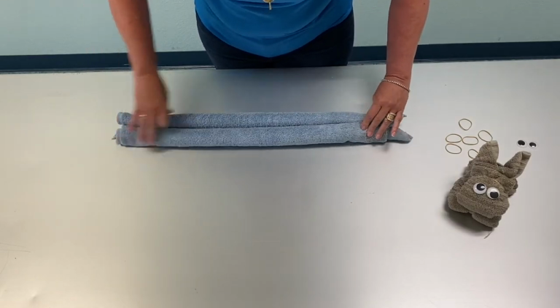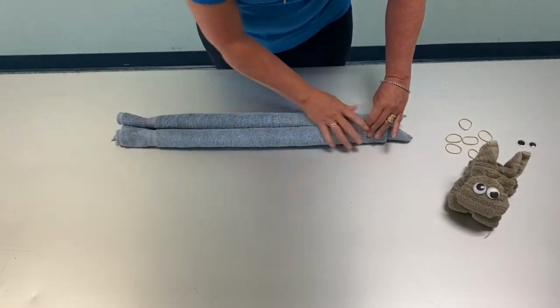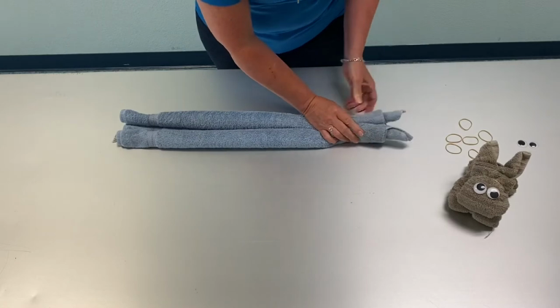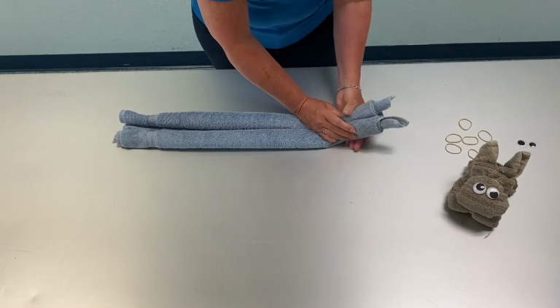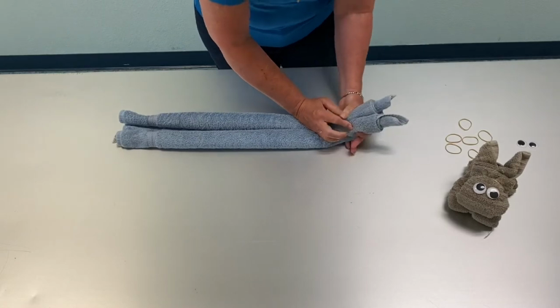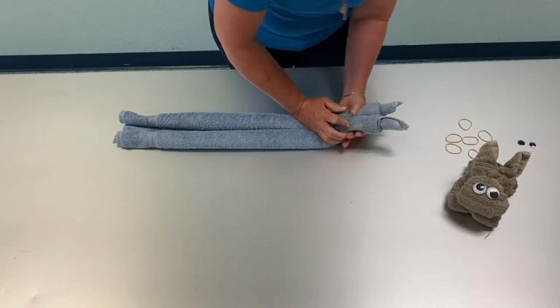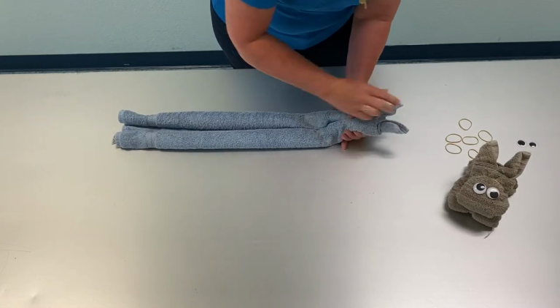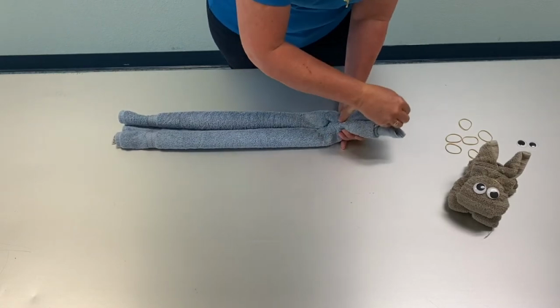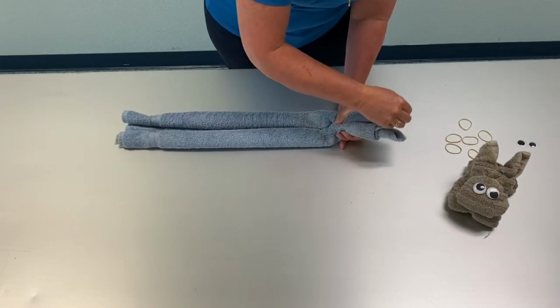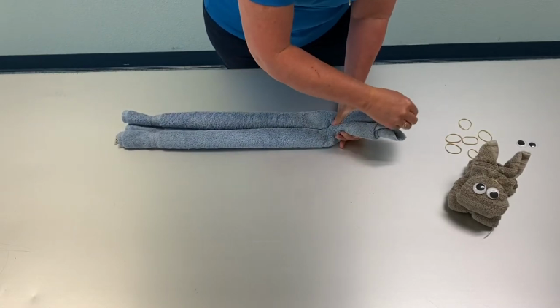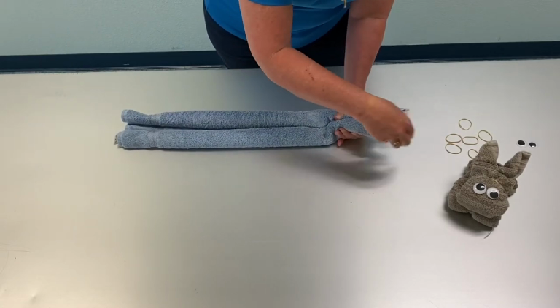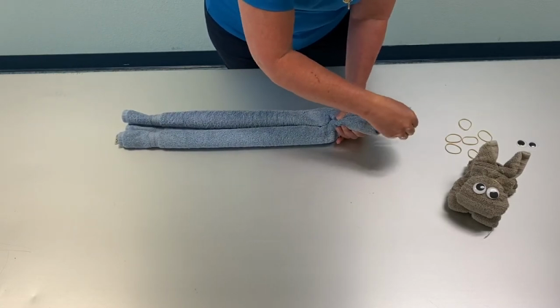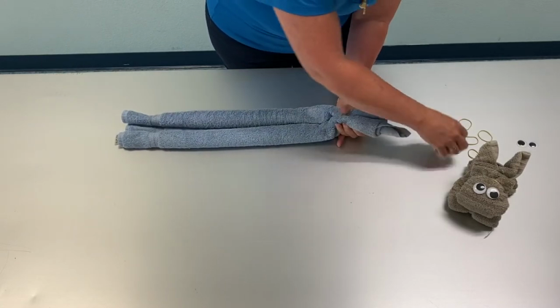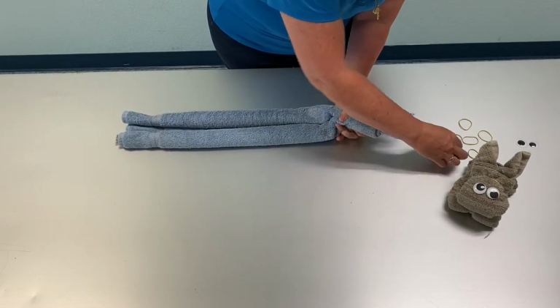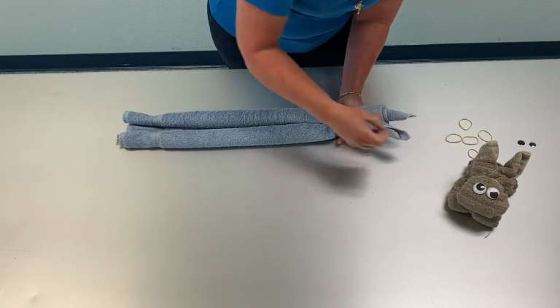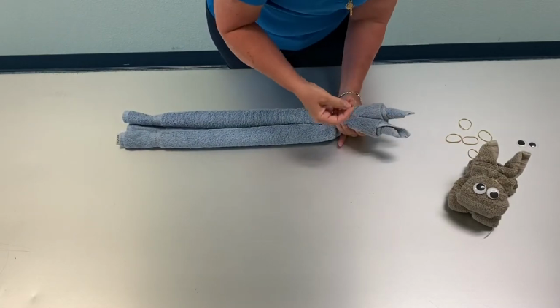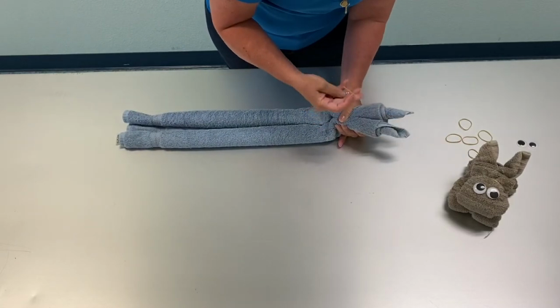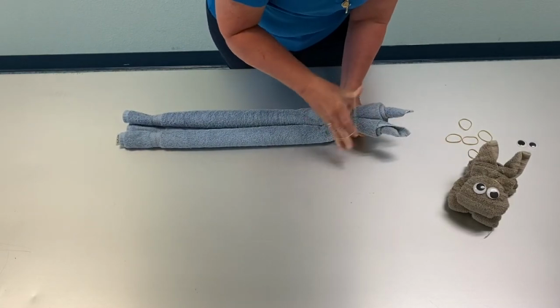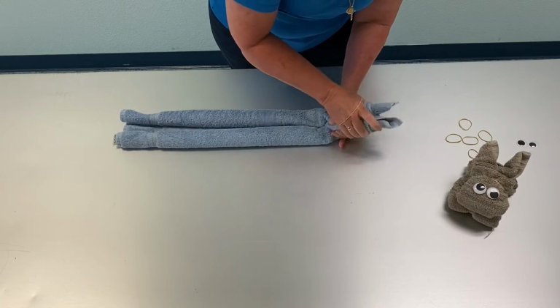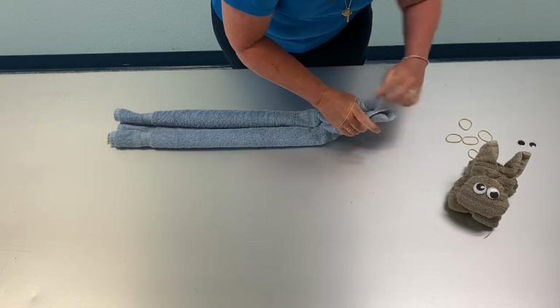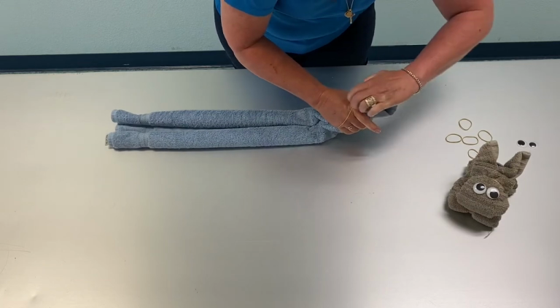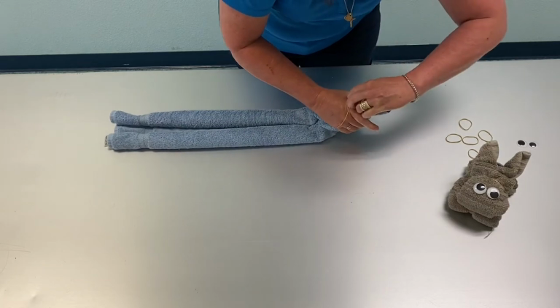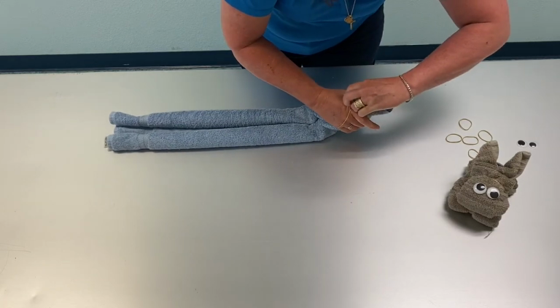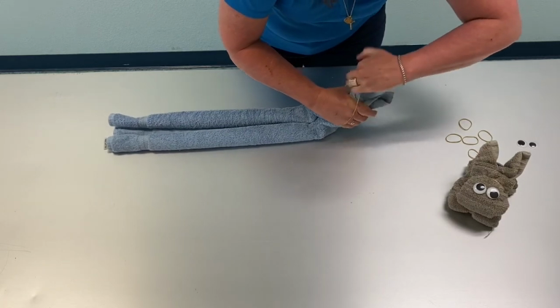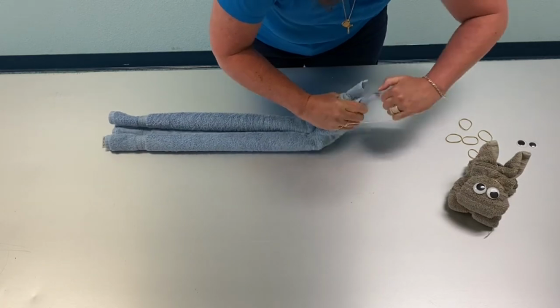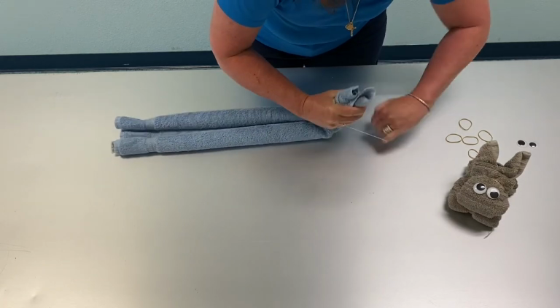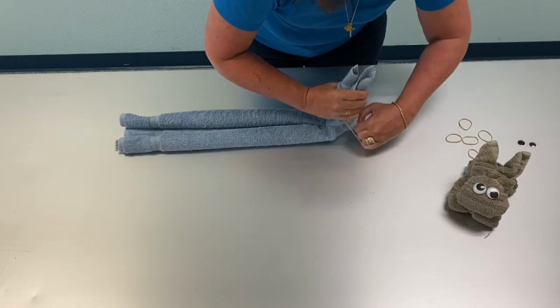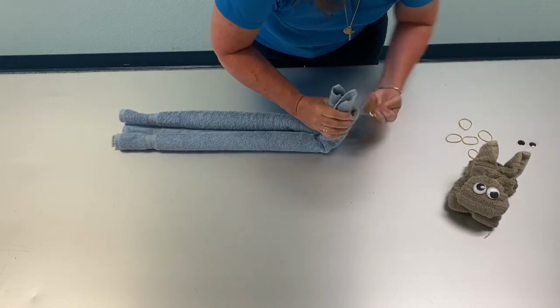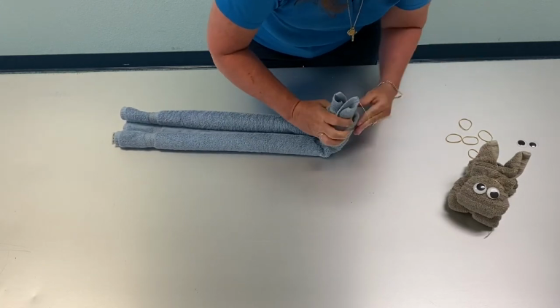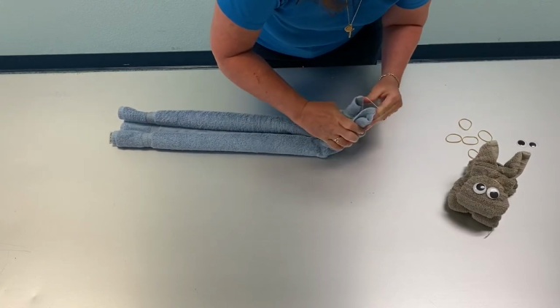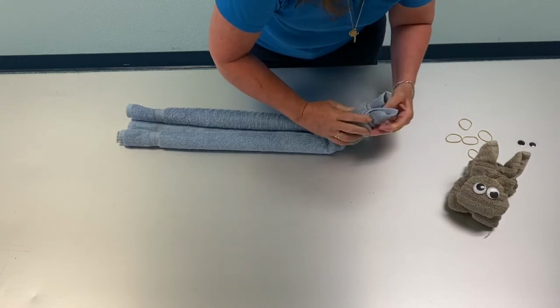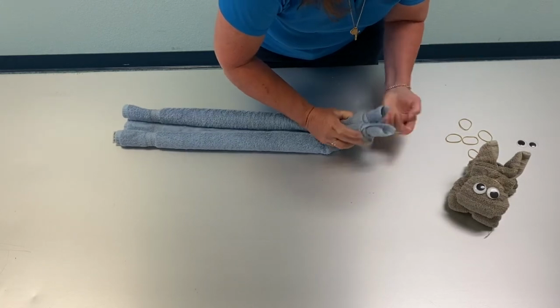Then you're going to take your first rubber band, pull the little ears out, and then you're going to rubber band across the top.